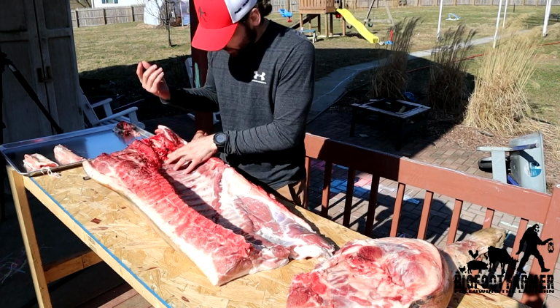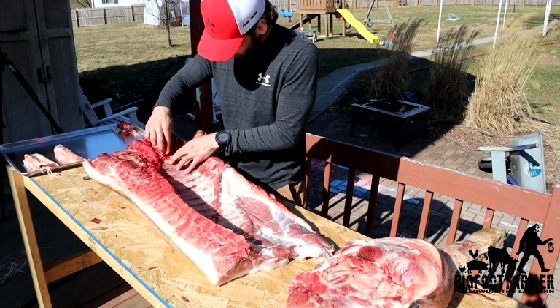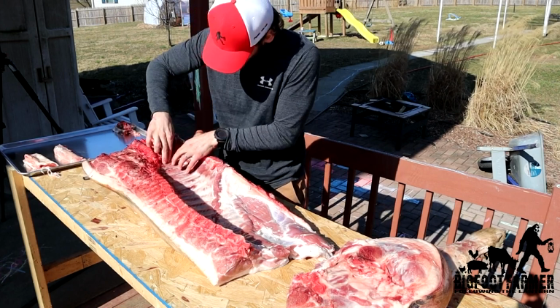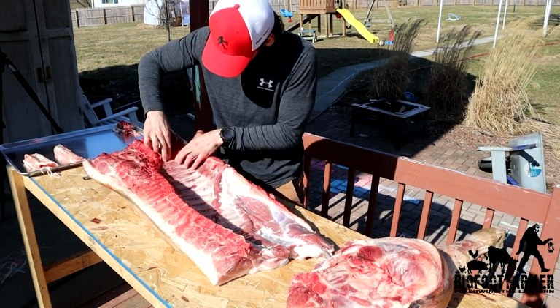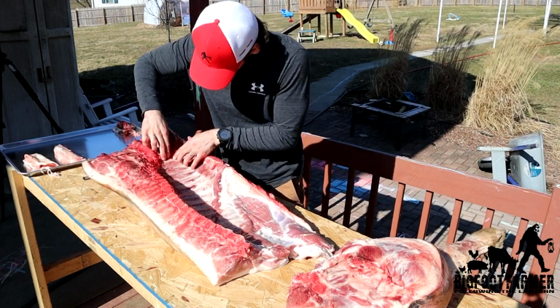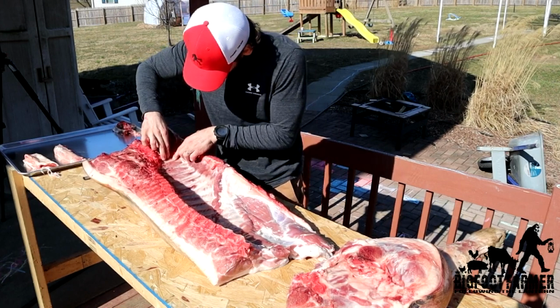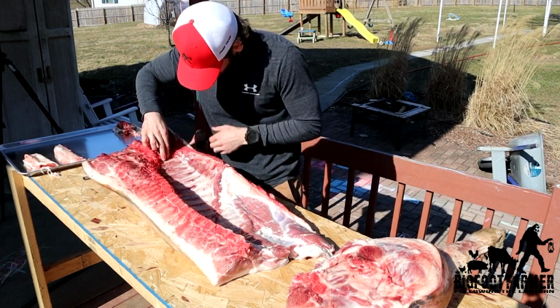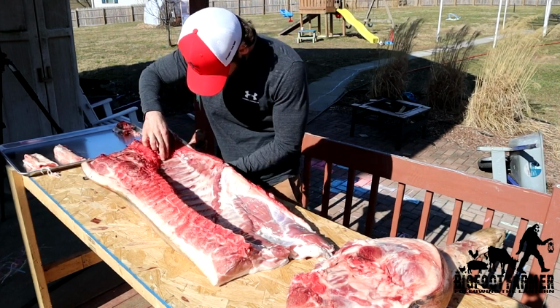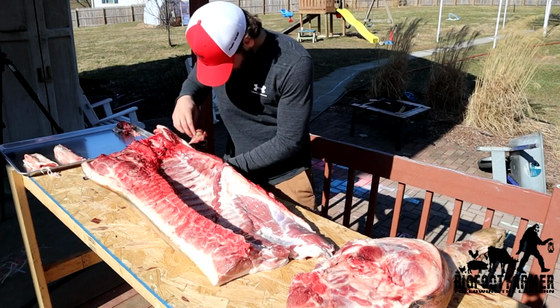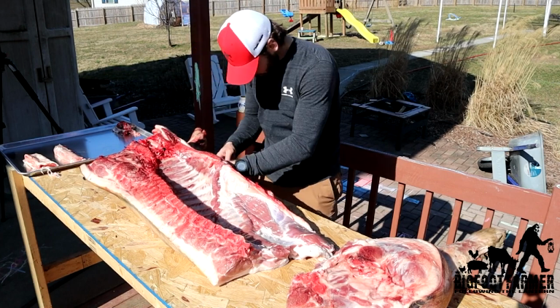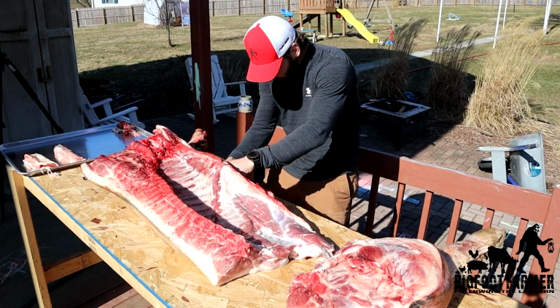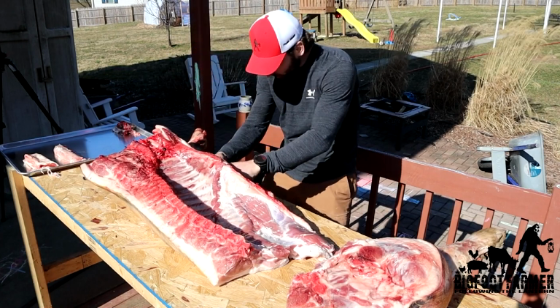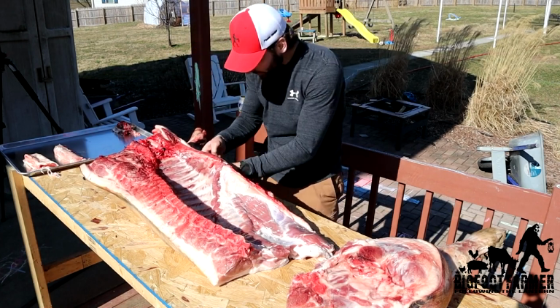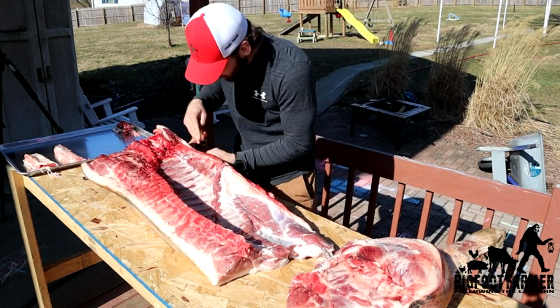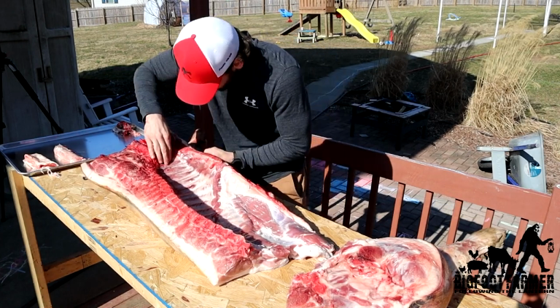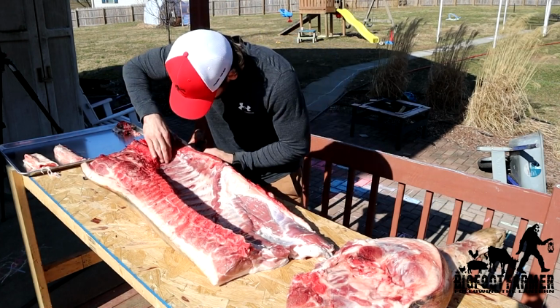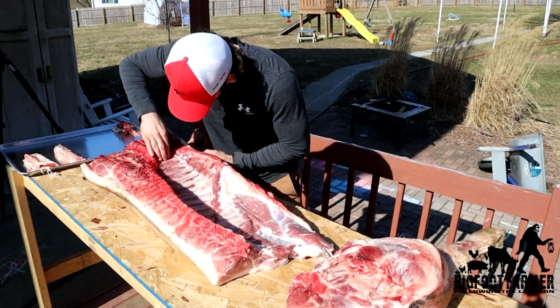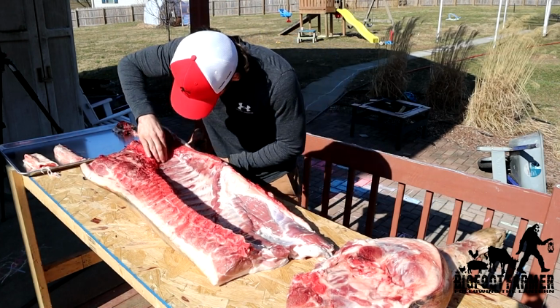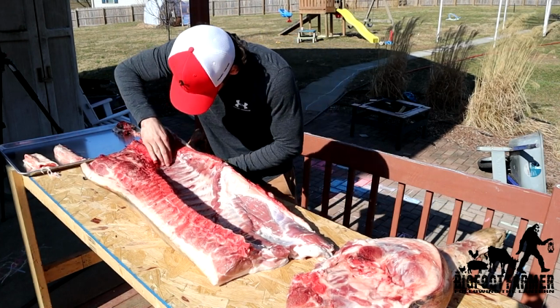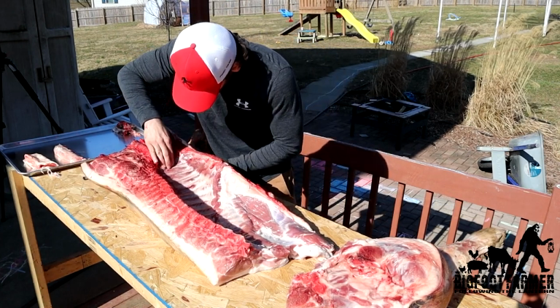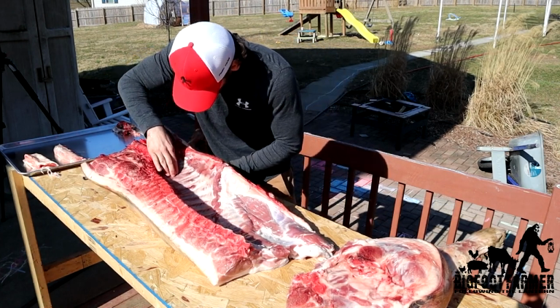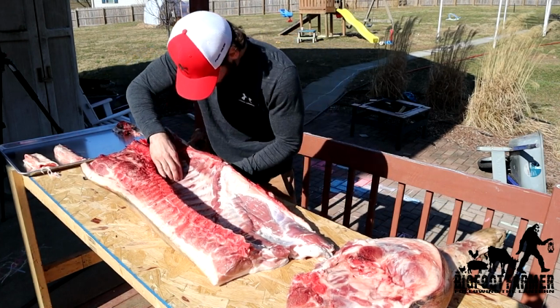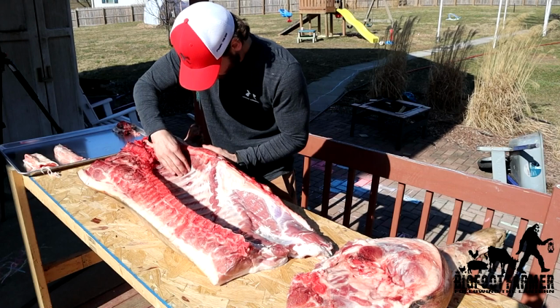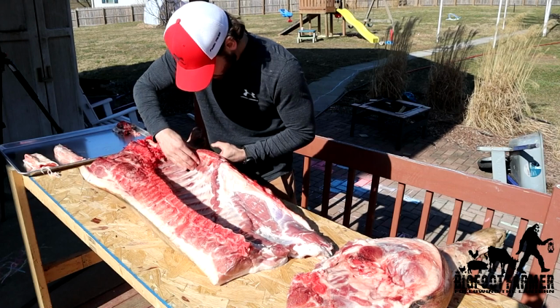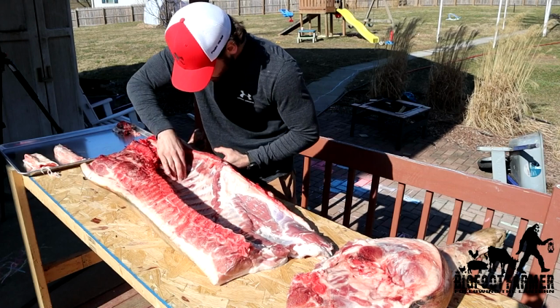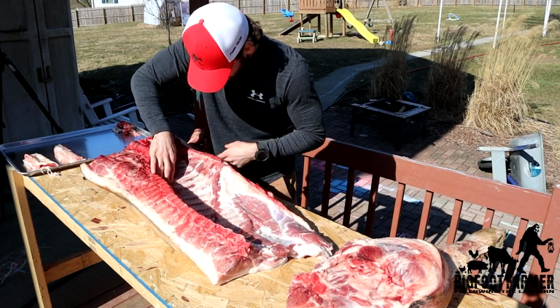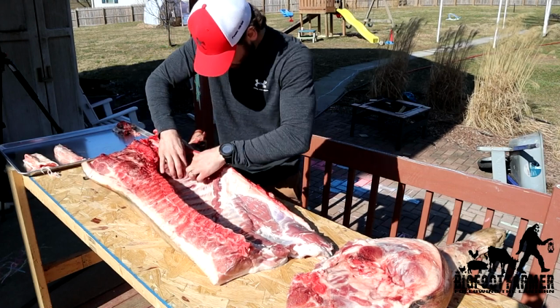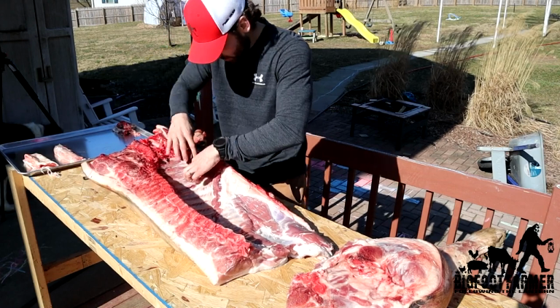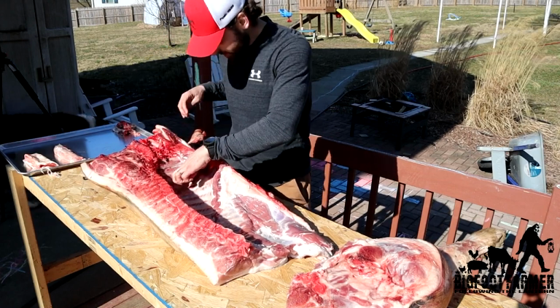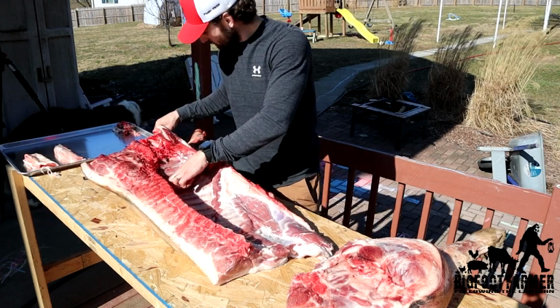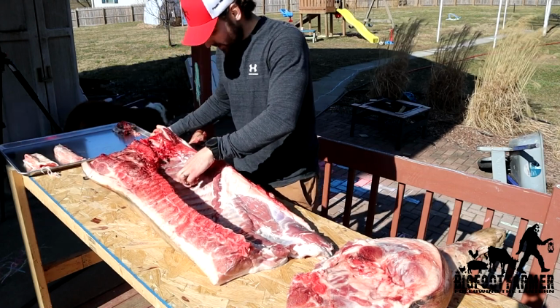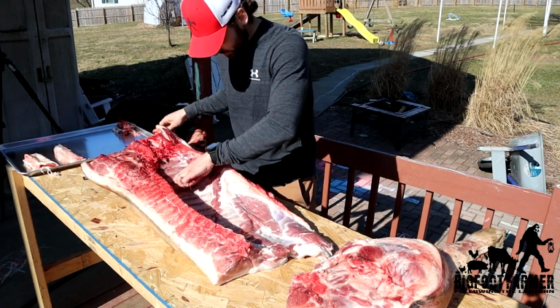You just count like four ribs up — basically you want the armpit. You go count like three ribs up, right here, right there.